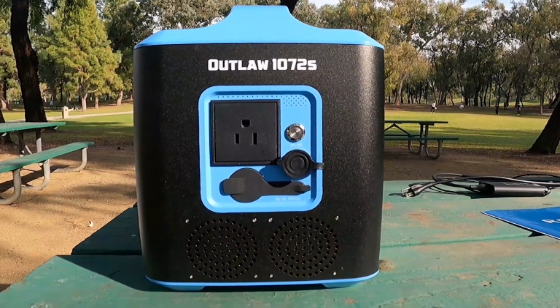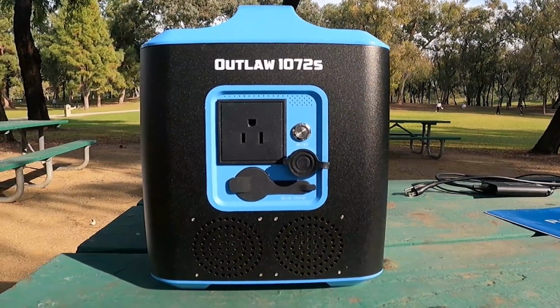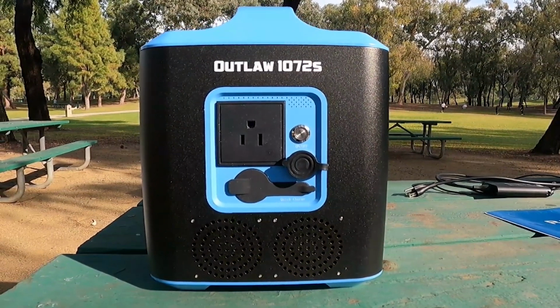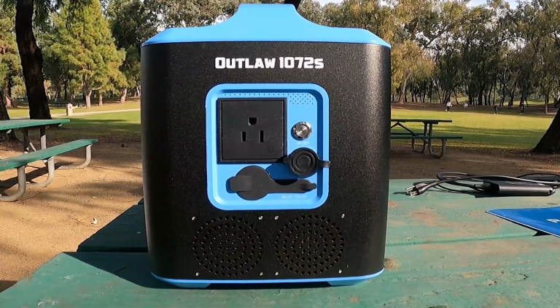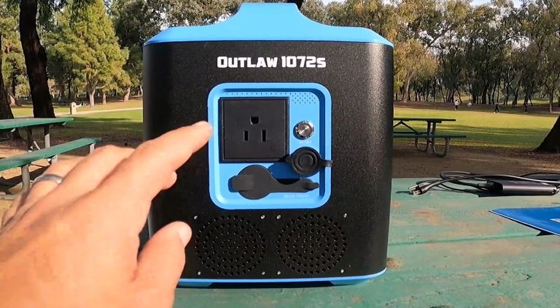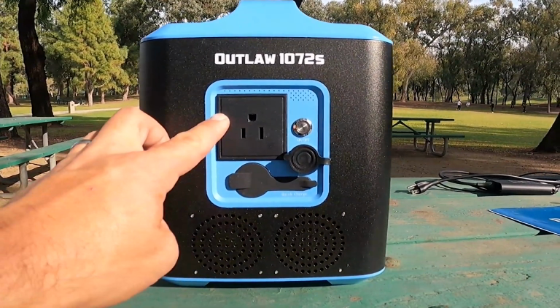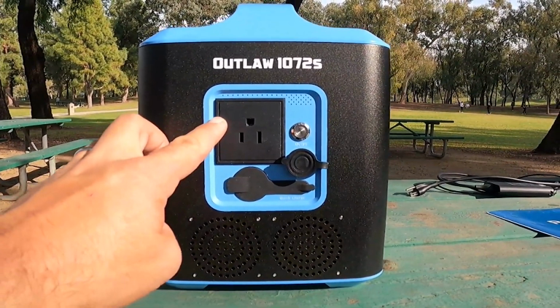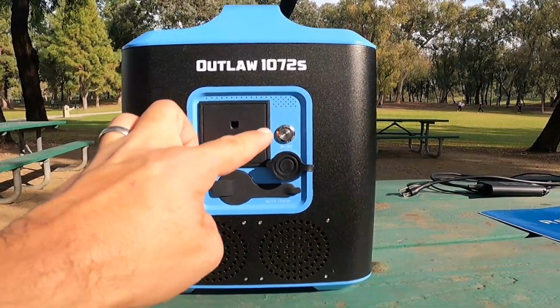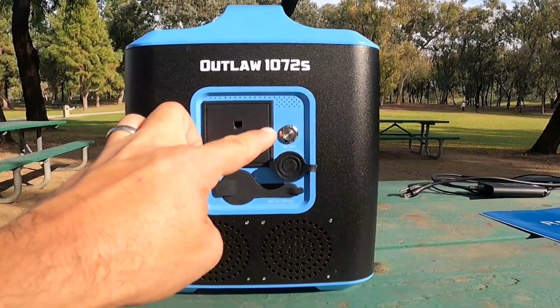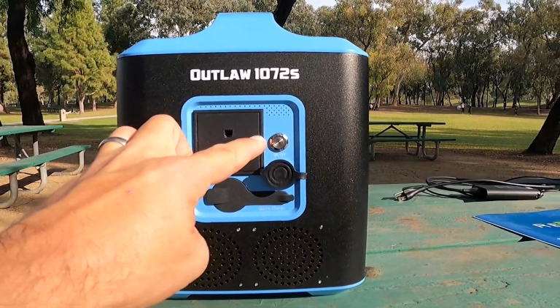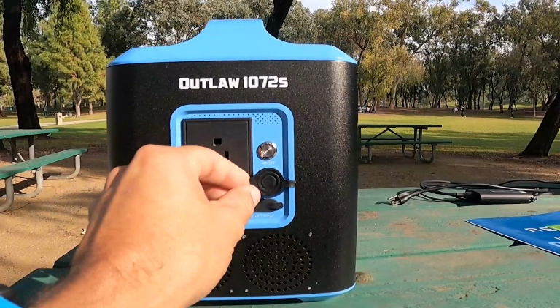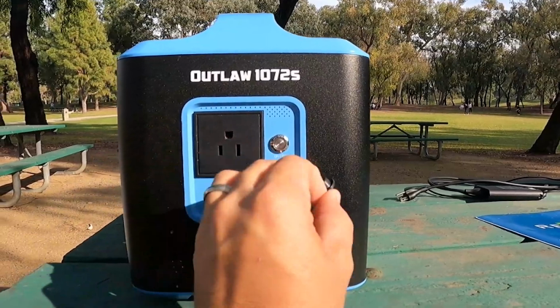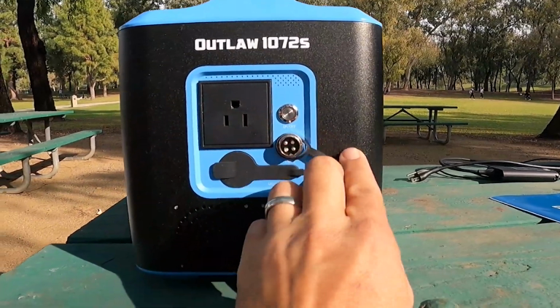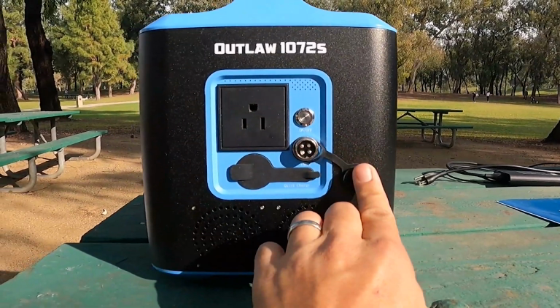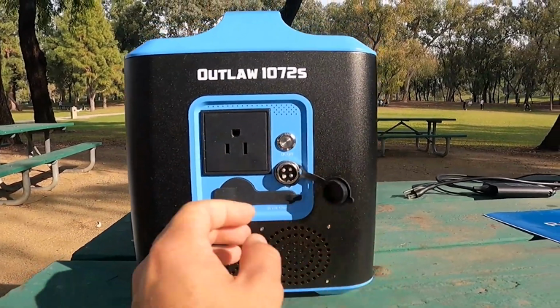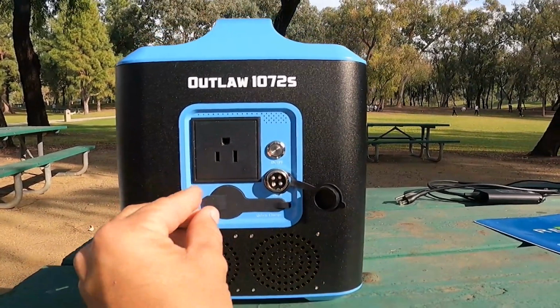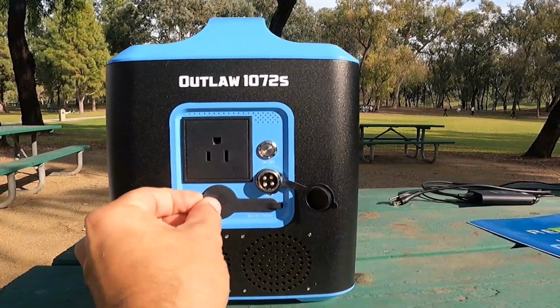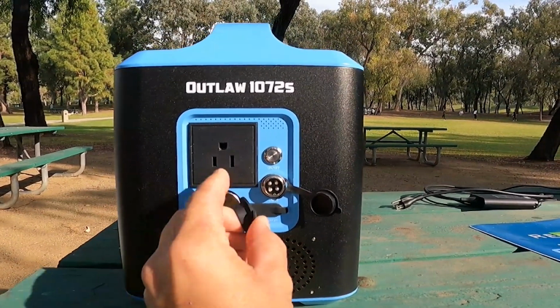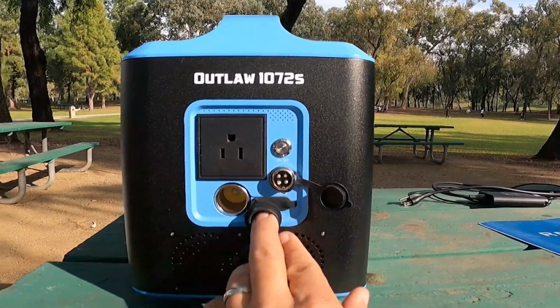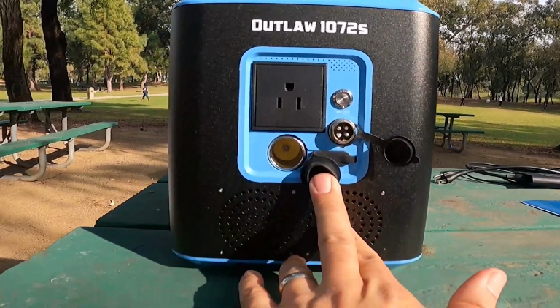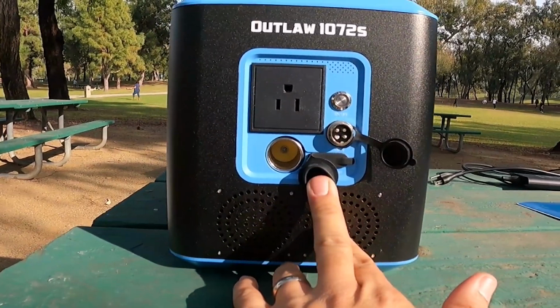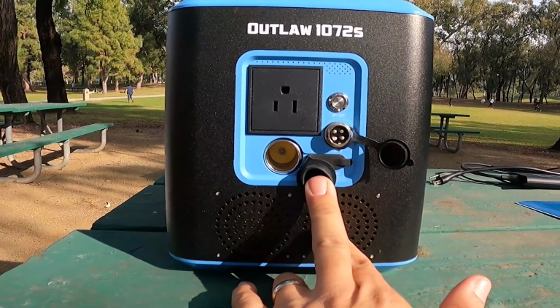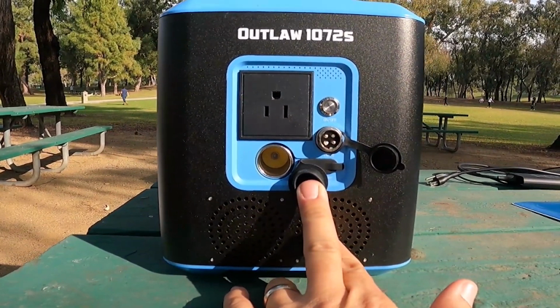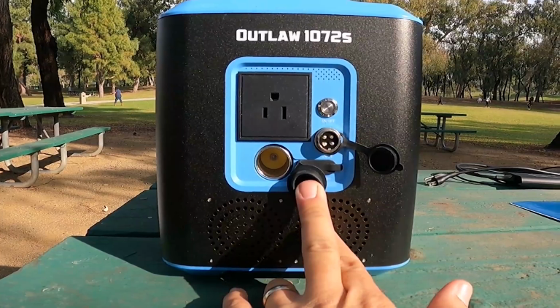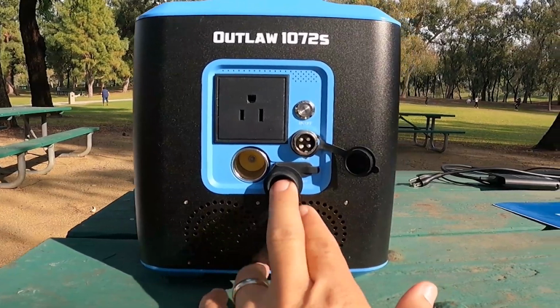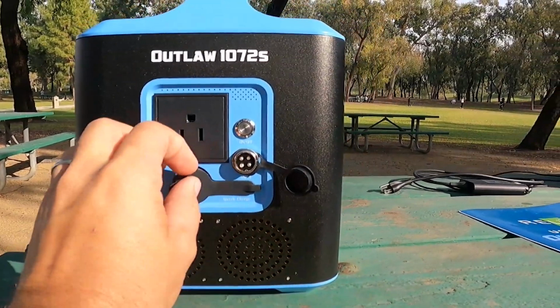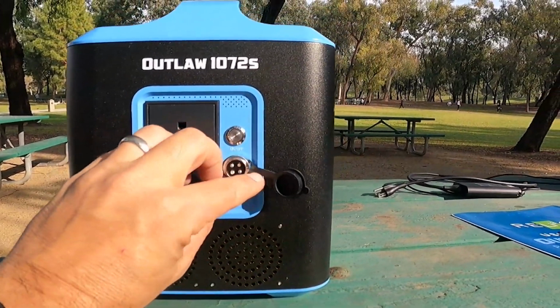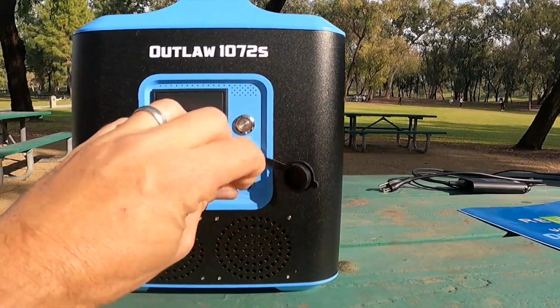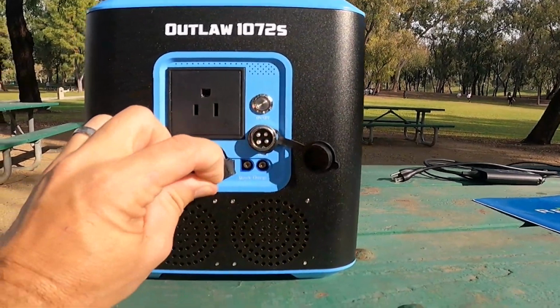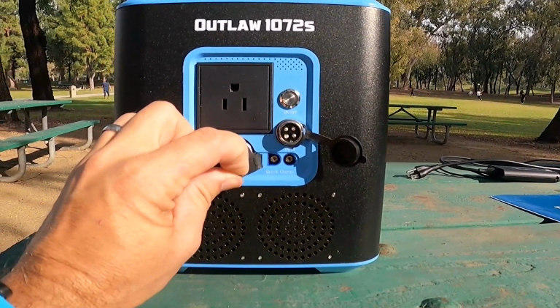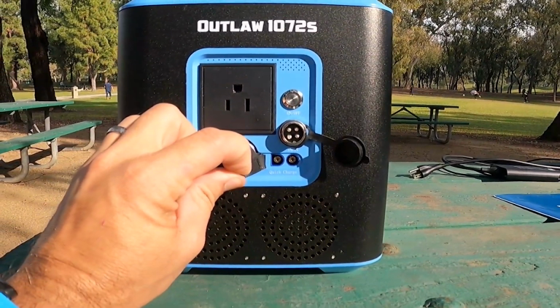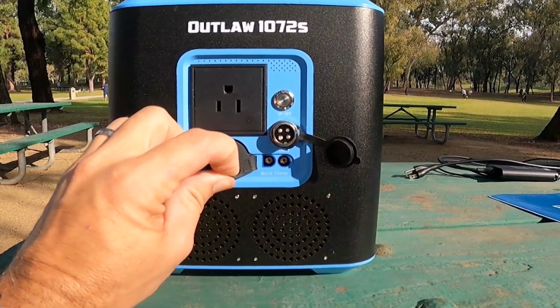The back of the Outlaw features an AC receptacle, on-off switch, charge port, car adapter plug, and quick charge port.